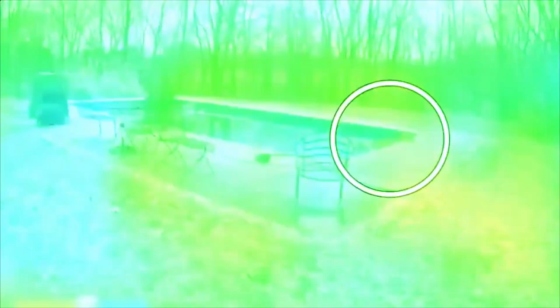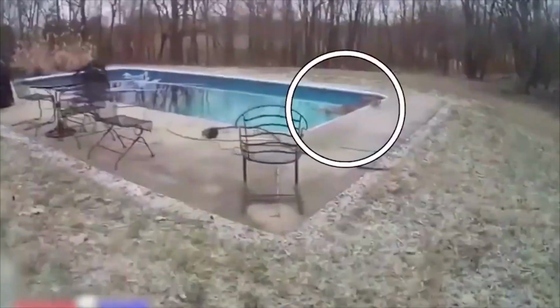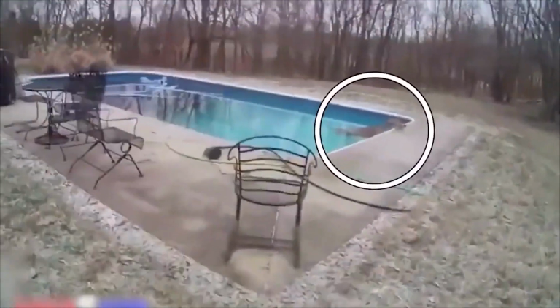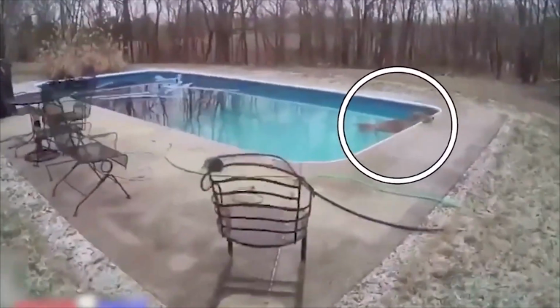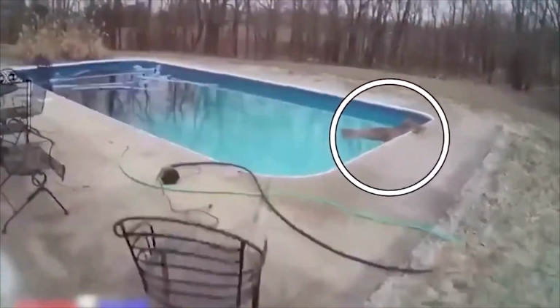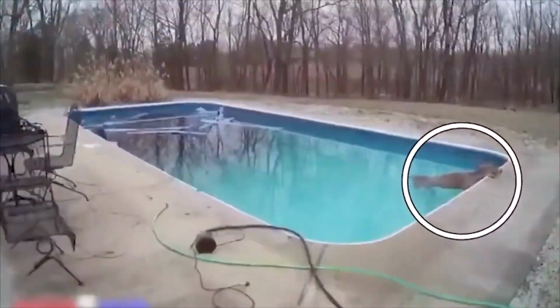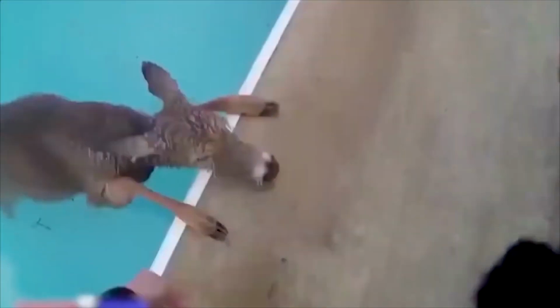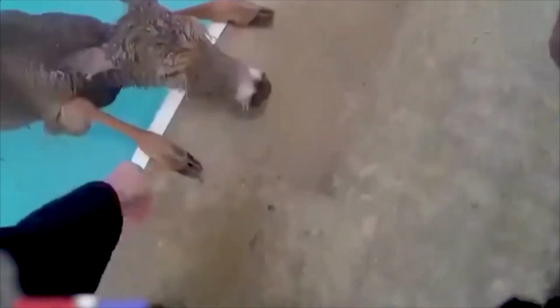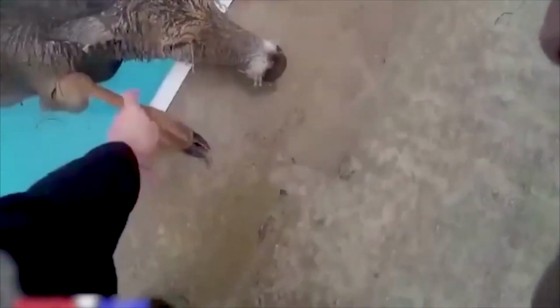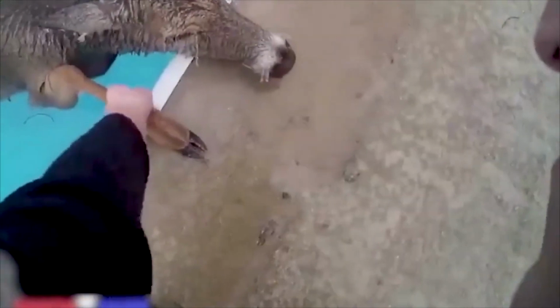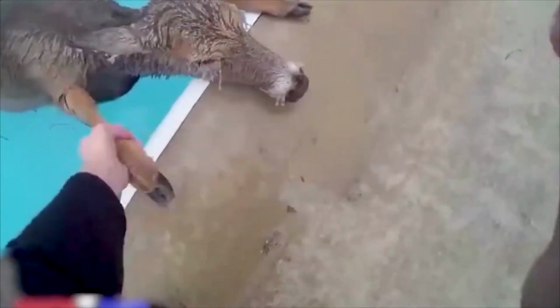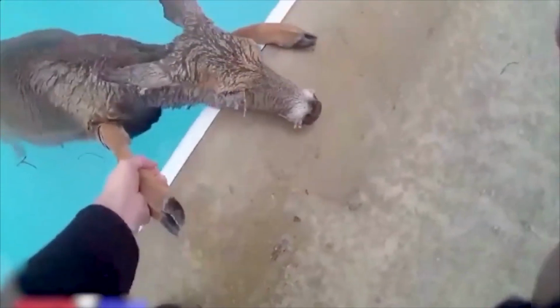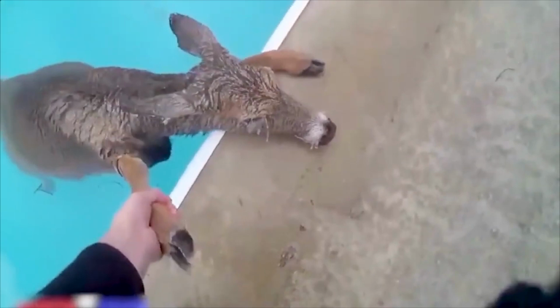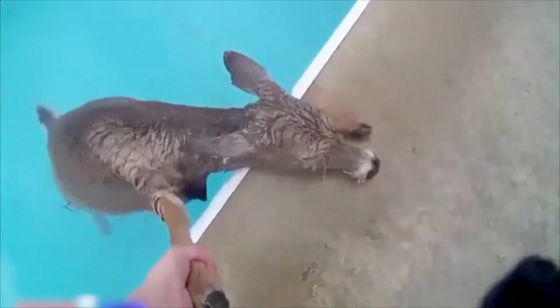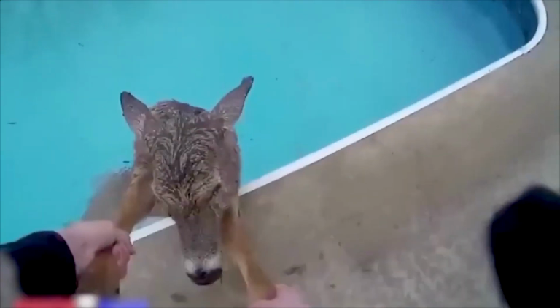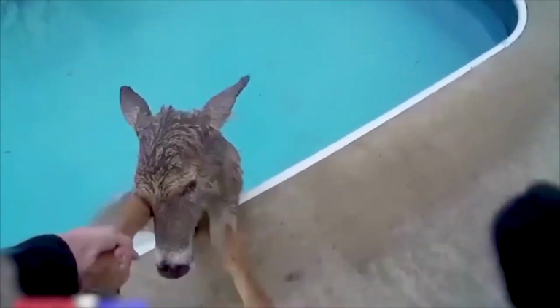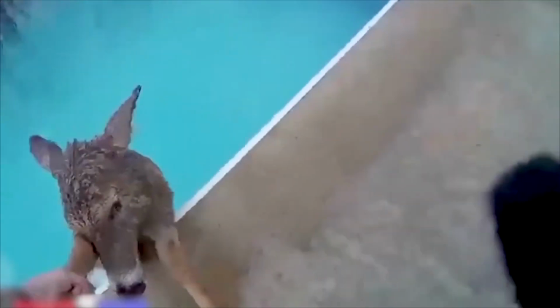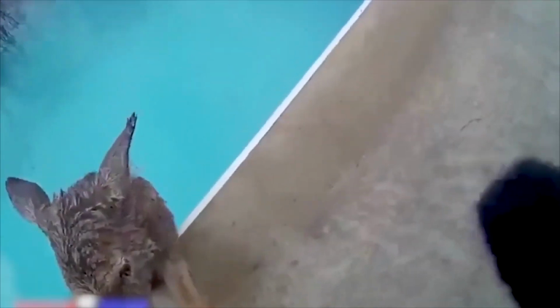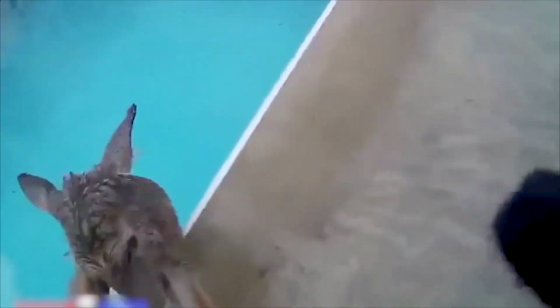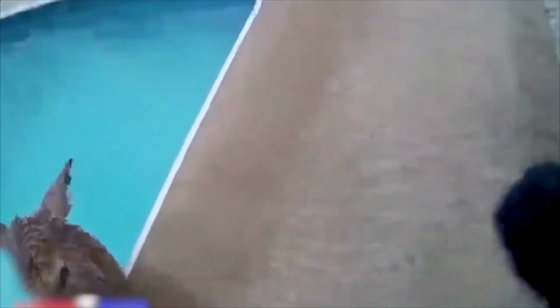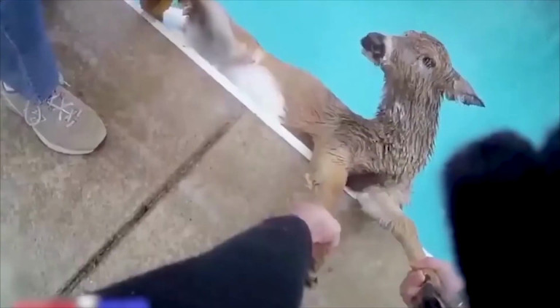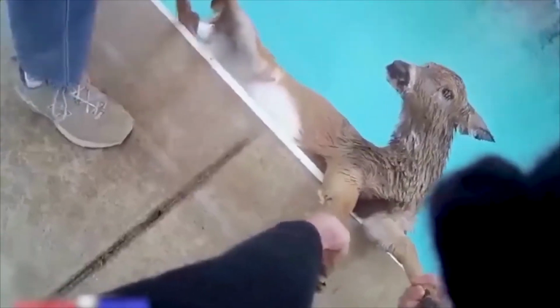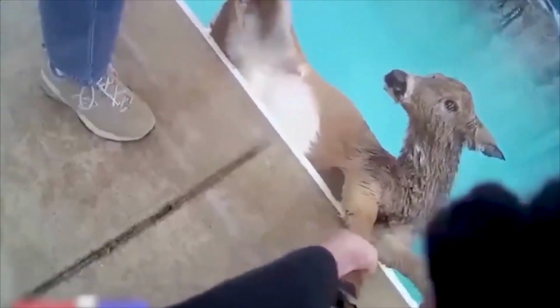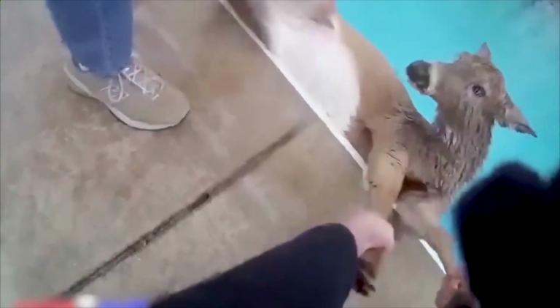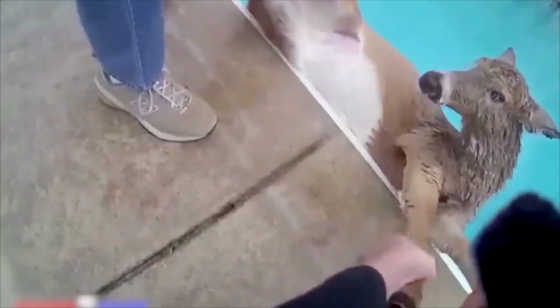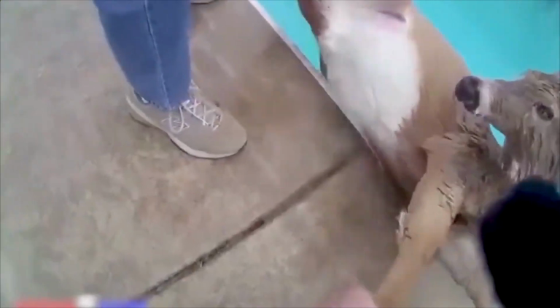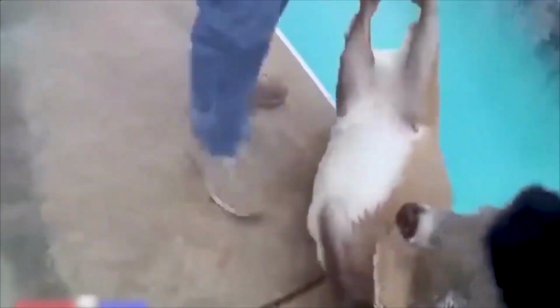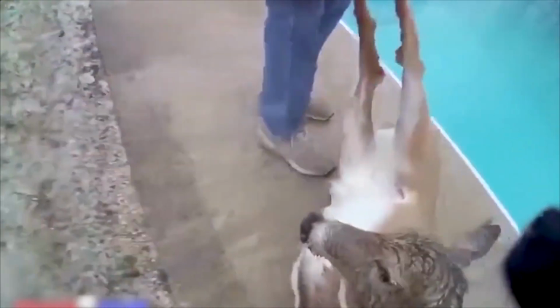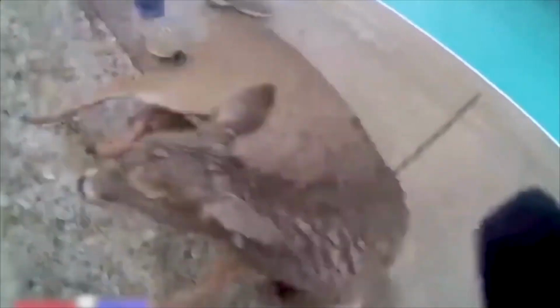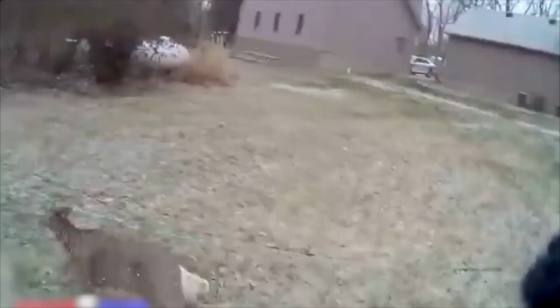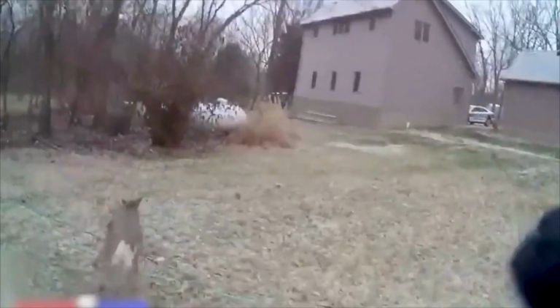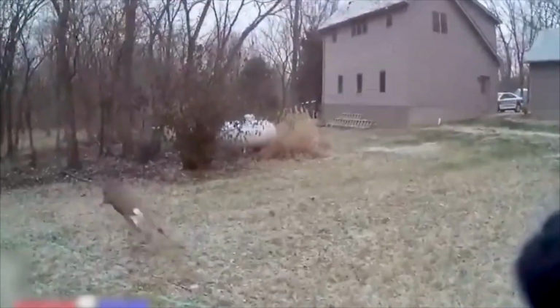There's a deer stuck in a swimming pool. There we go — she's good.